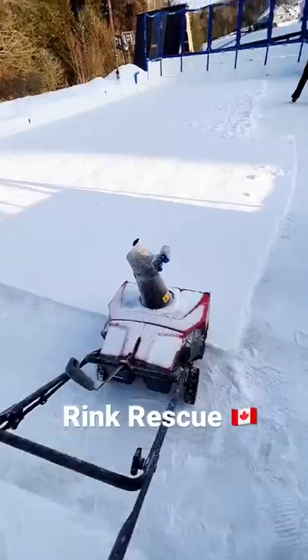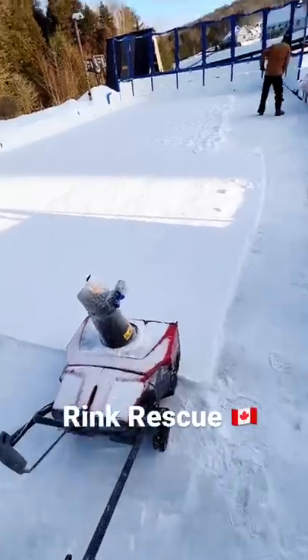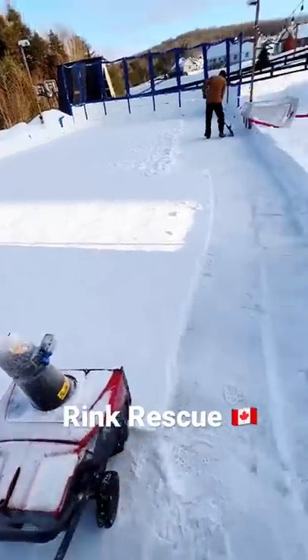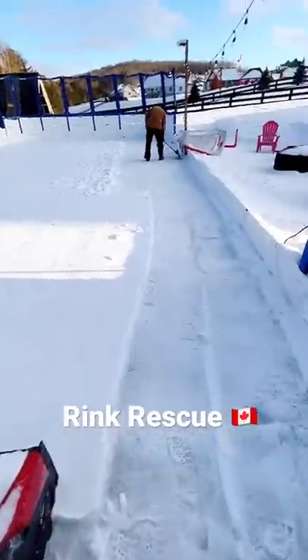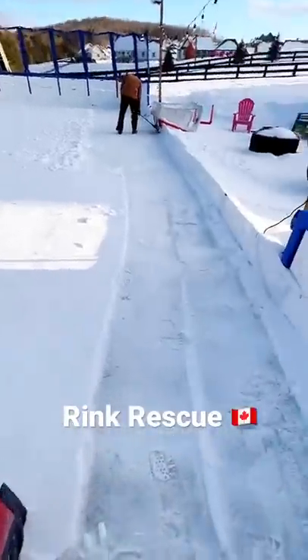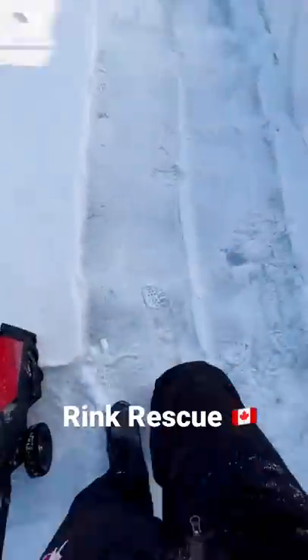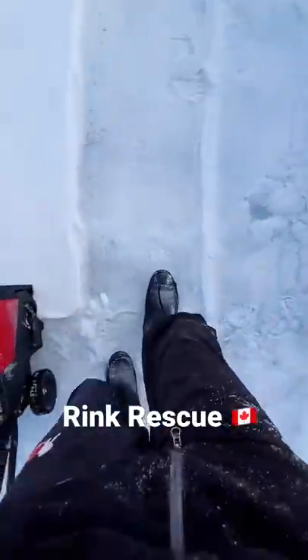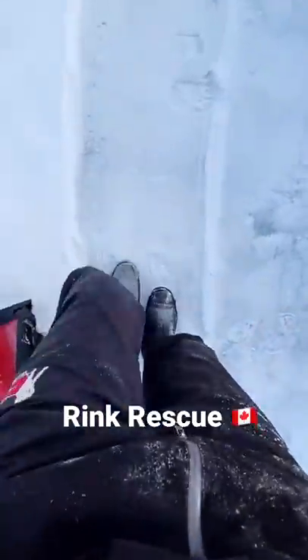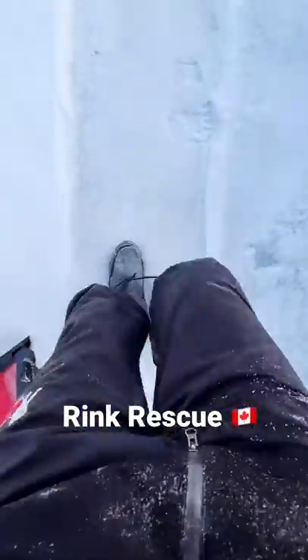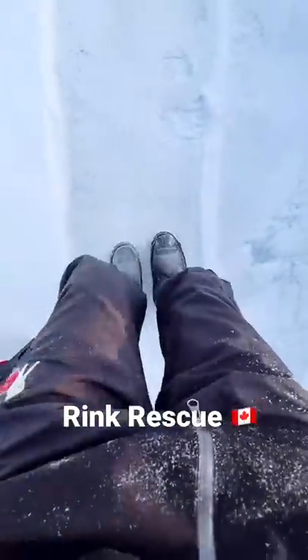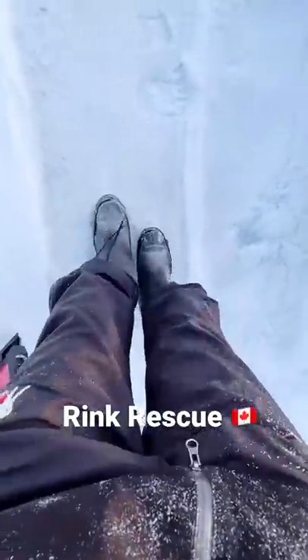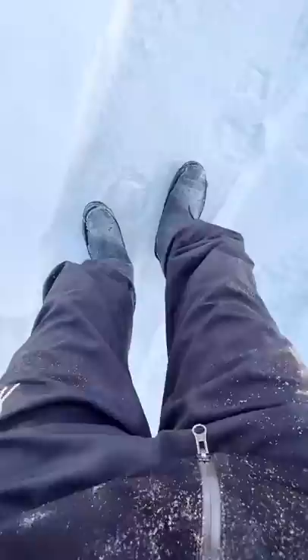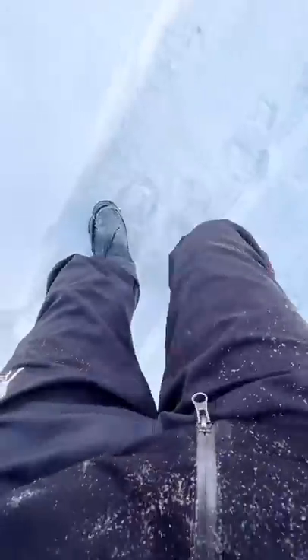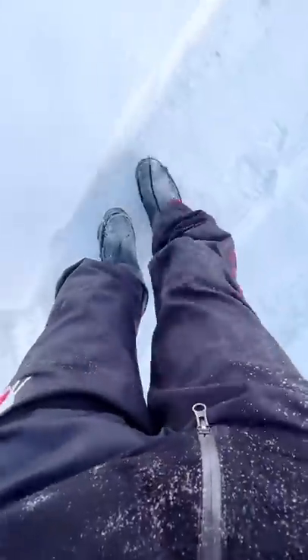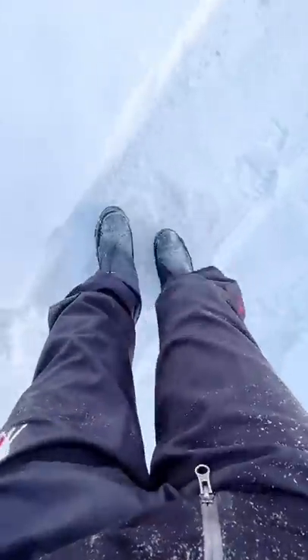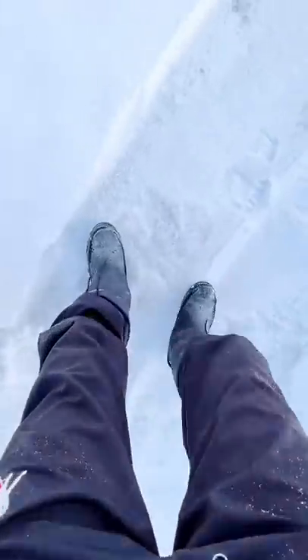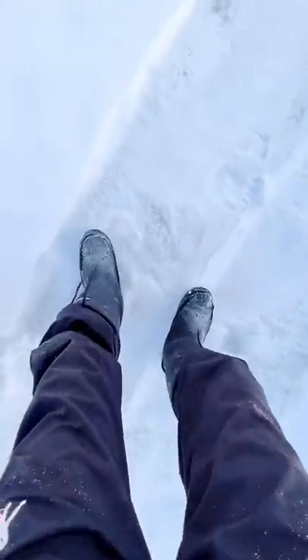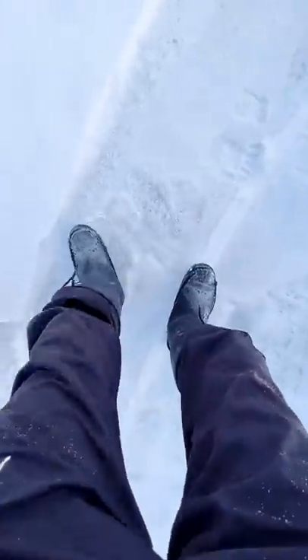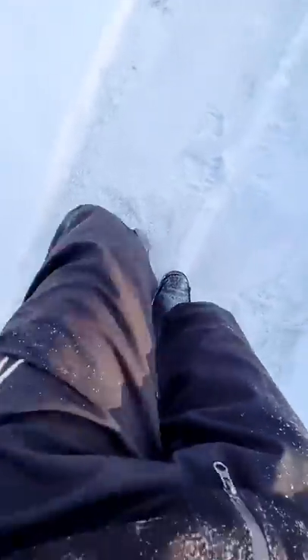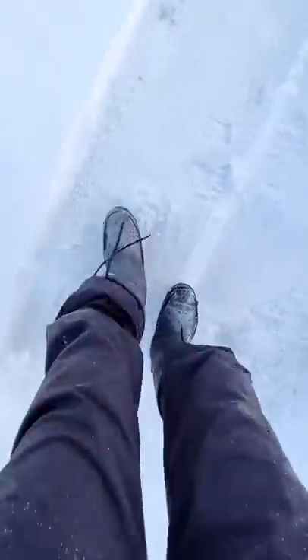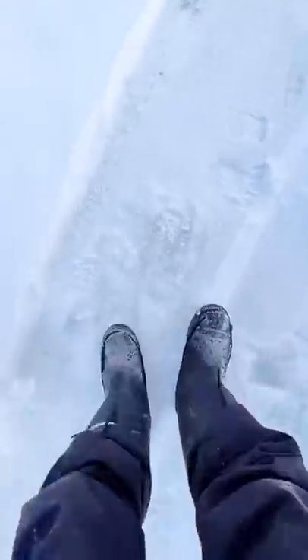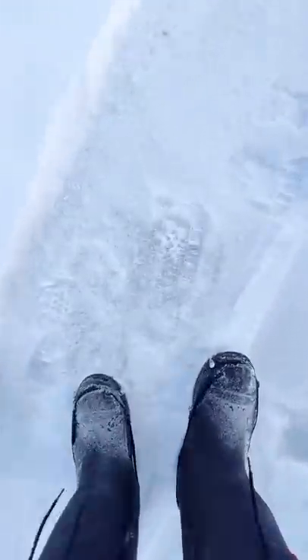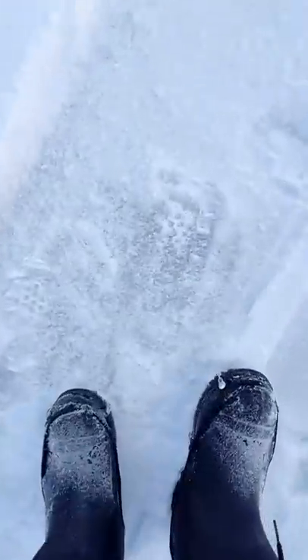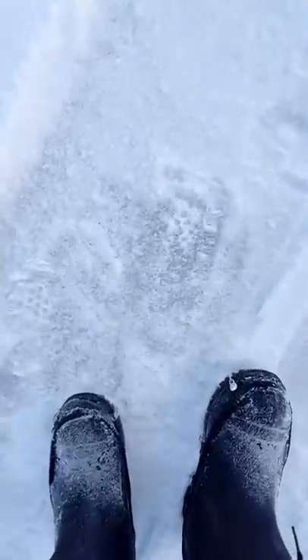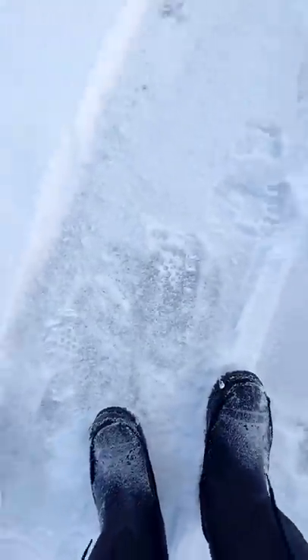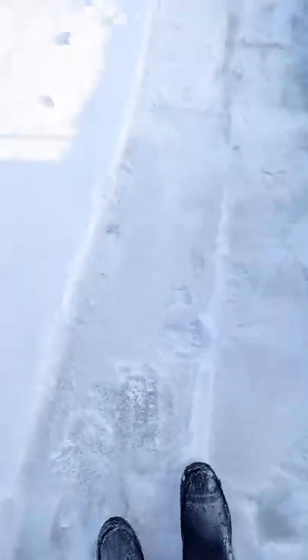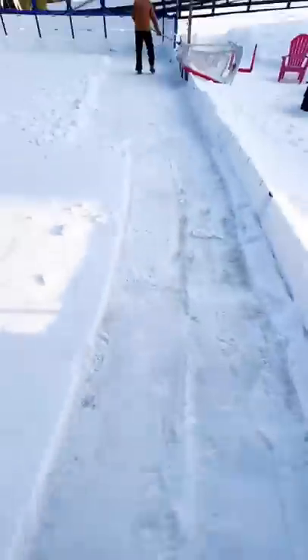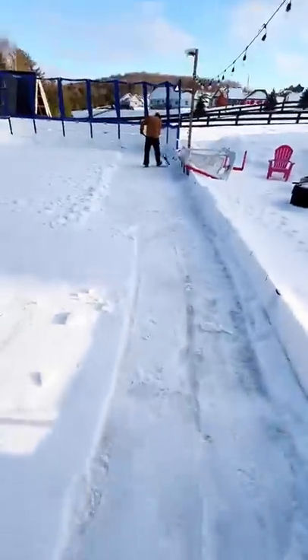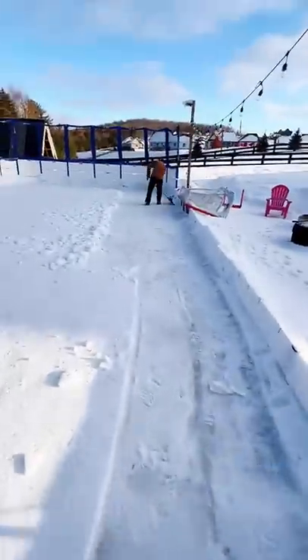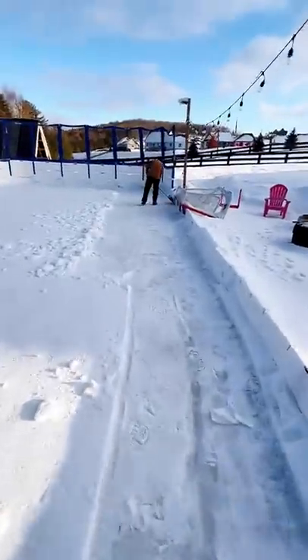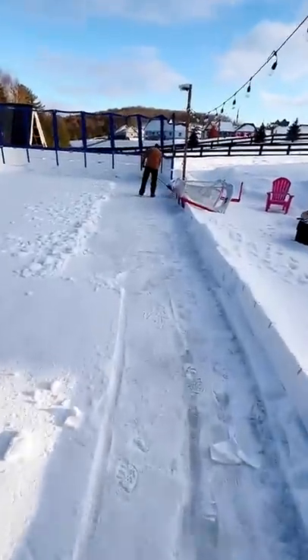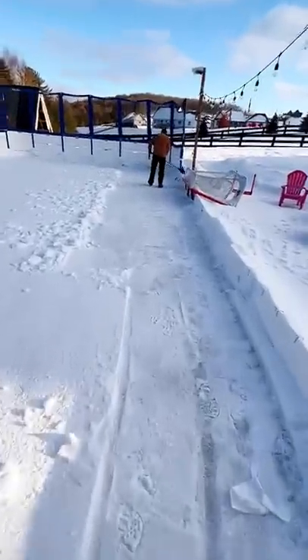Today we're going to try to fix this crusty ice. We've got a little snow, some warm weather, a flash freeze — left with concrete on the rink — so let's see if we can get it smooth.